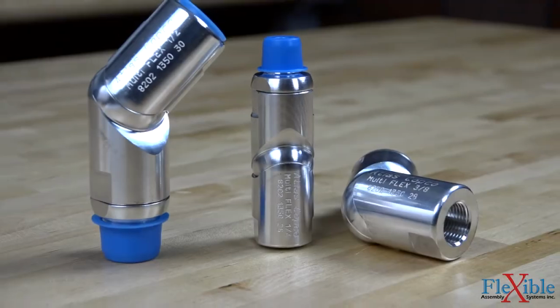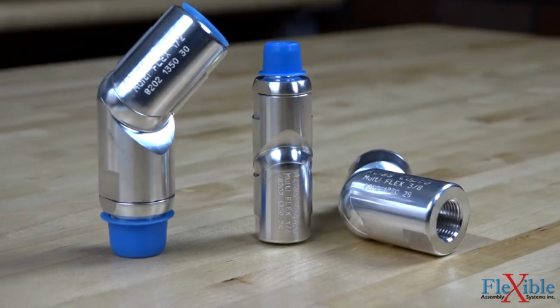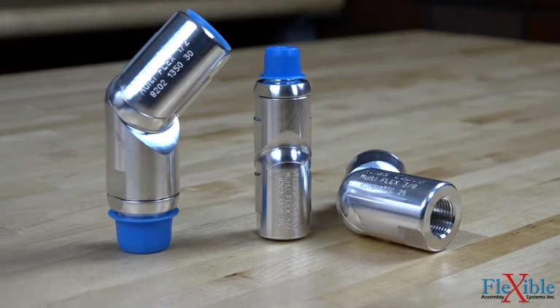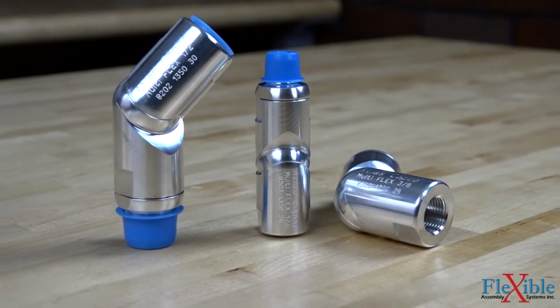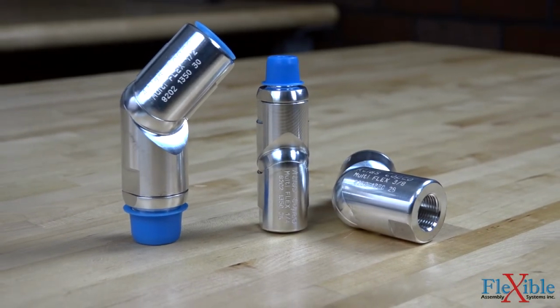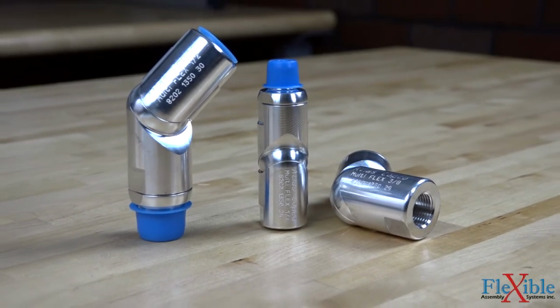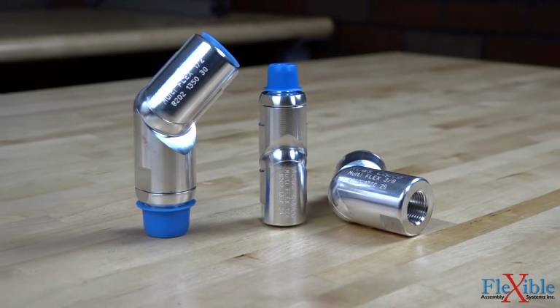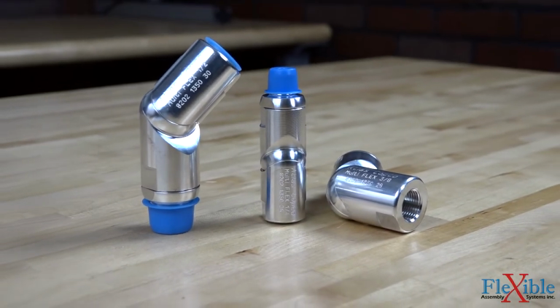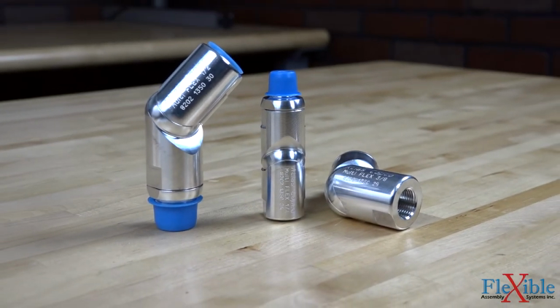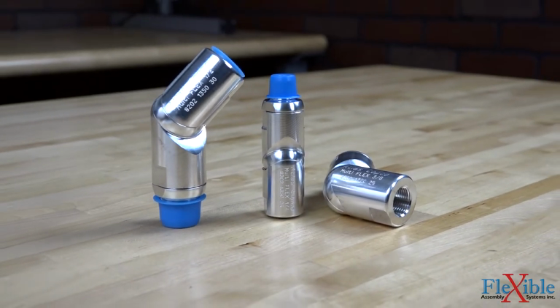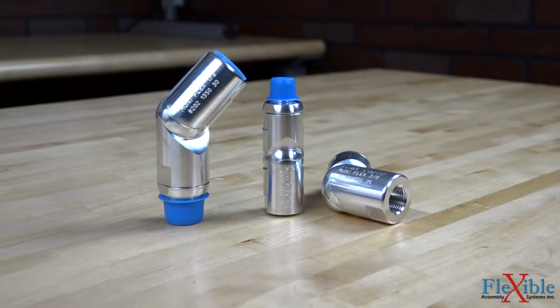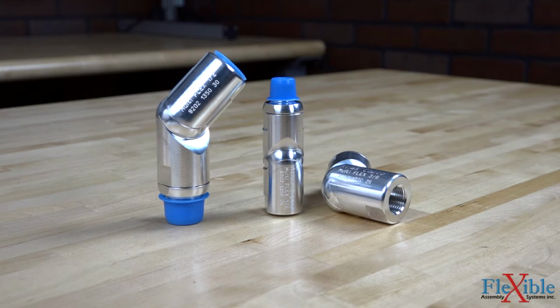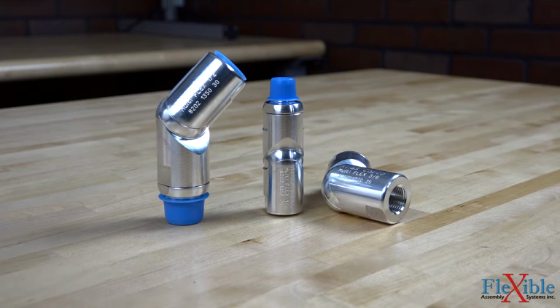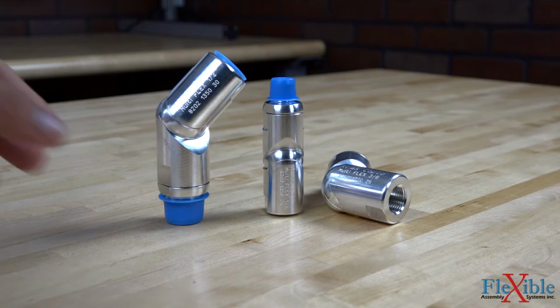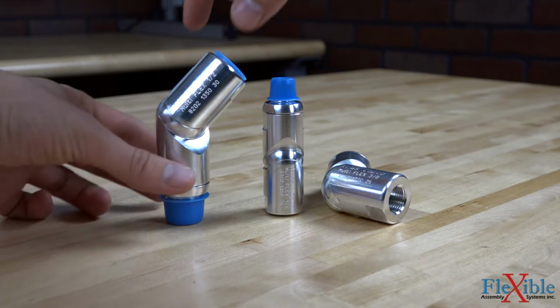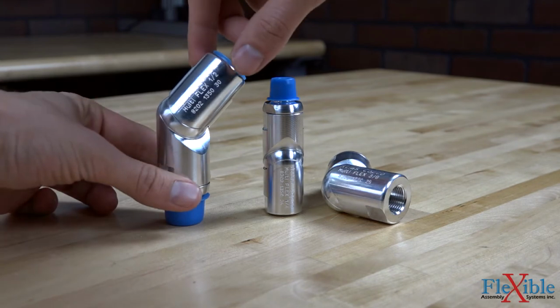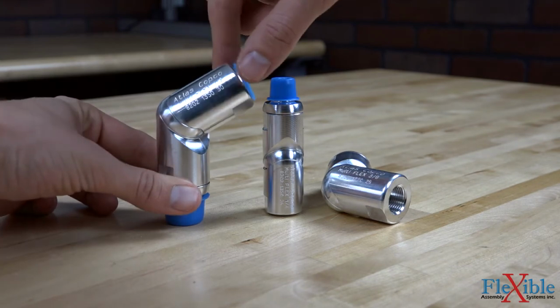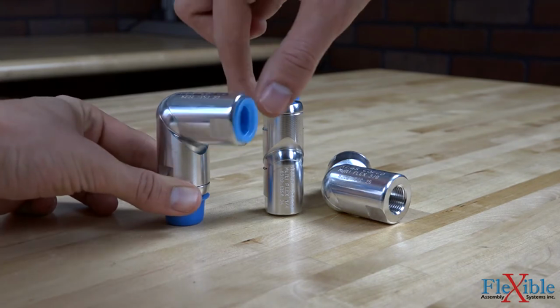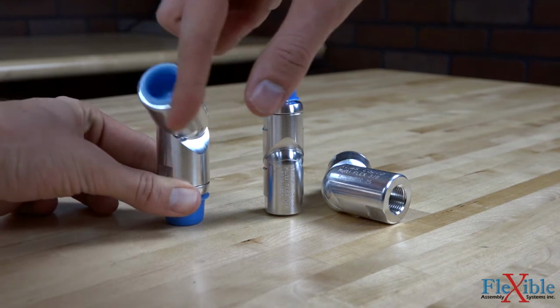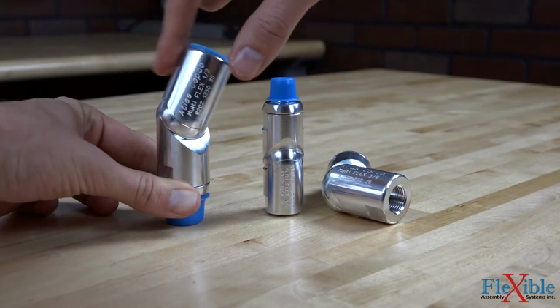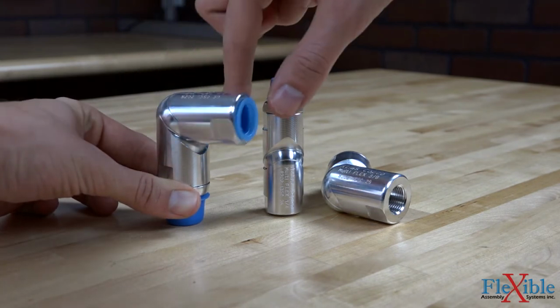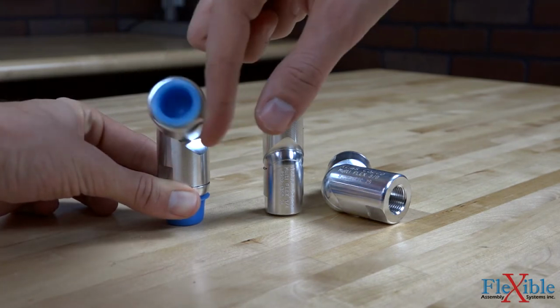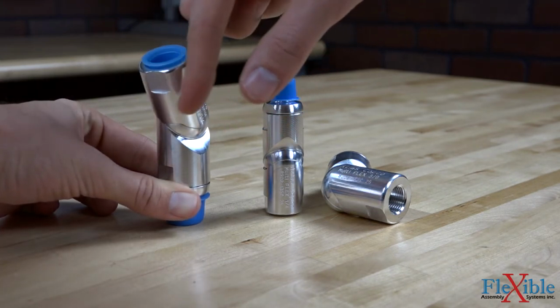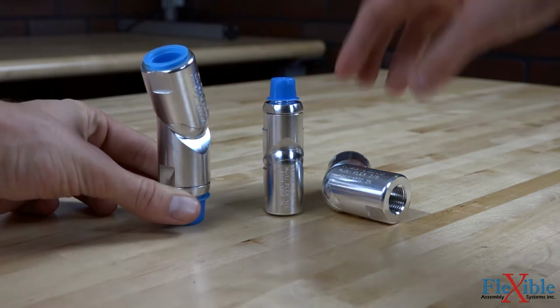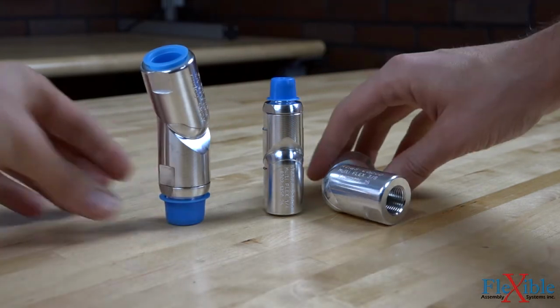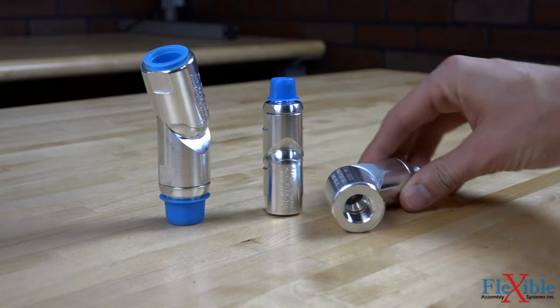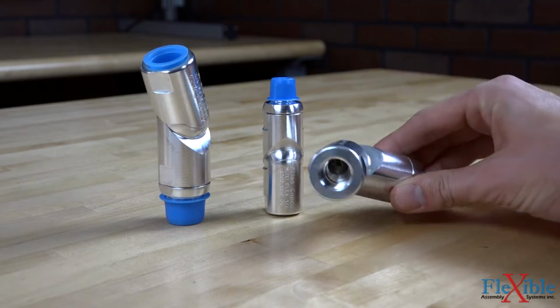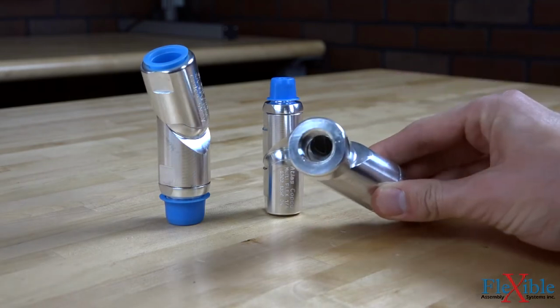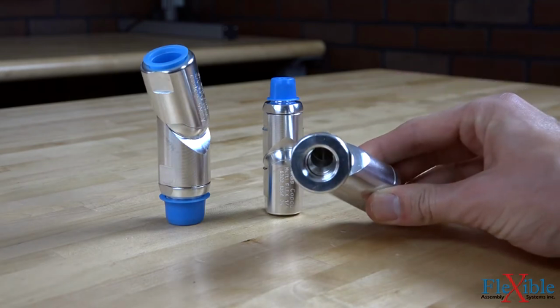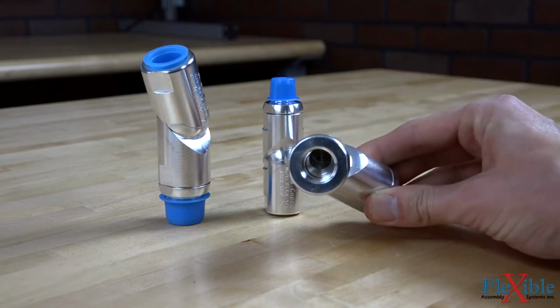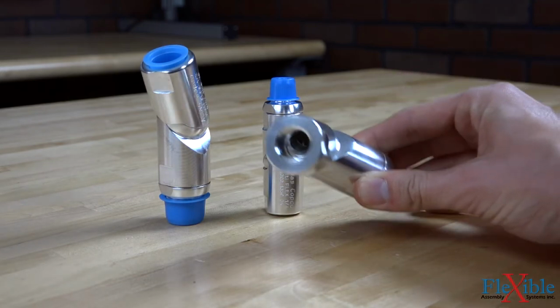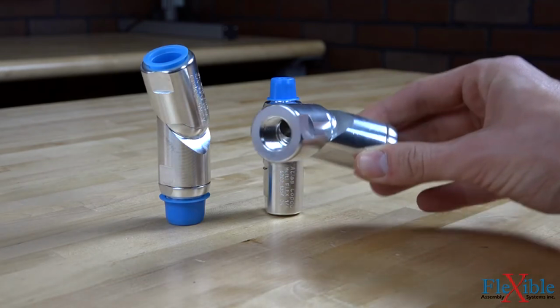Increase maneuverability and extend your hose life by using an Atlas Copco Swiveling Multi-Flex Adapter. Available in quarter inch, half inch, and three-eighth inch, these offer a full 360 degrees of motion with minimal pressure drop.